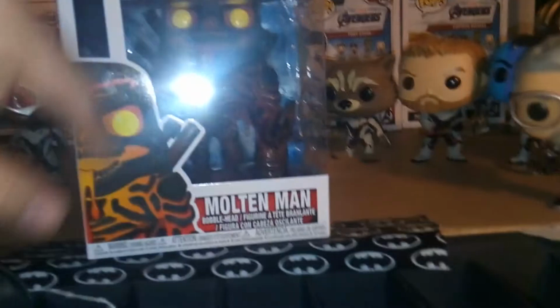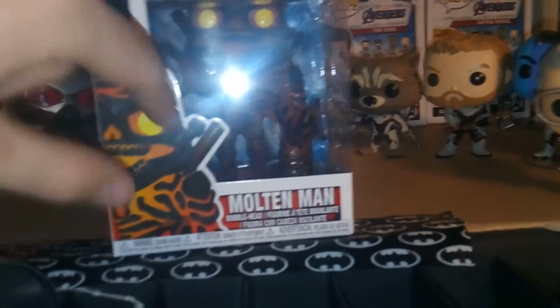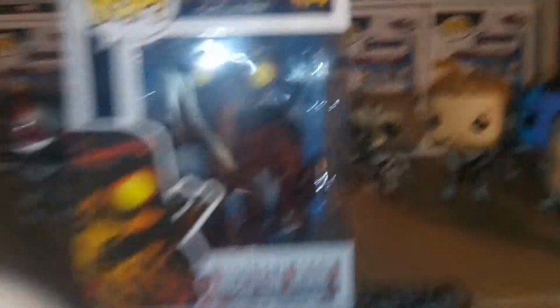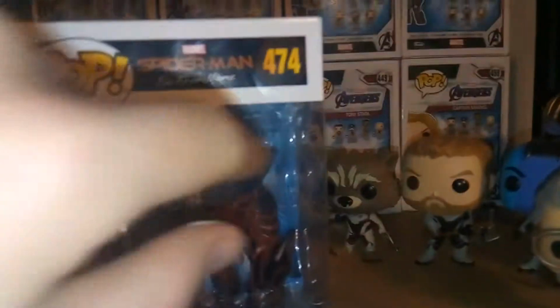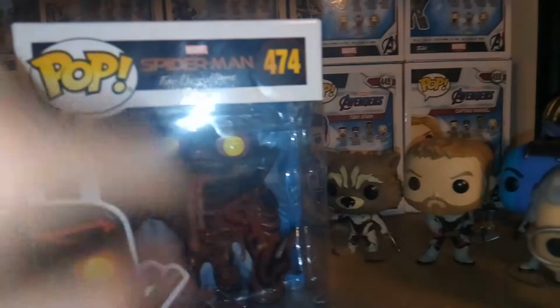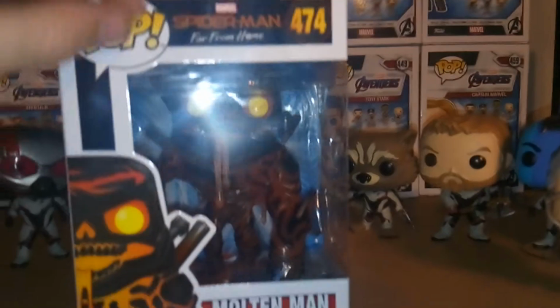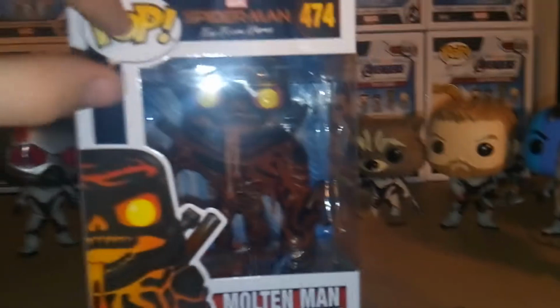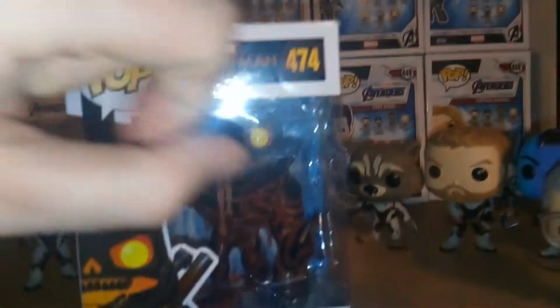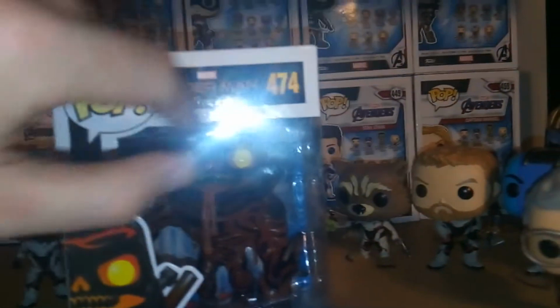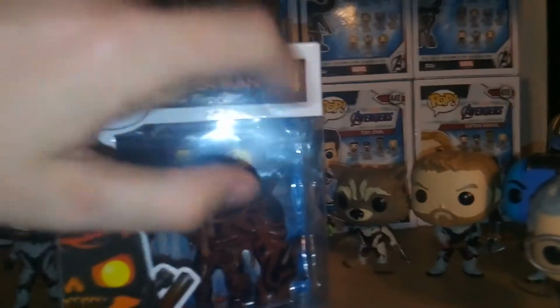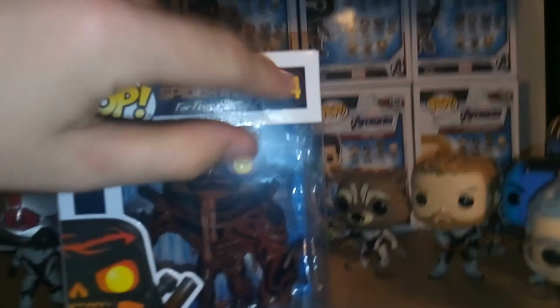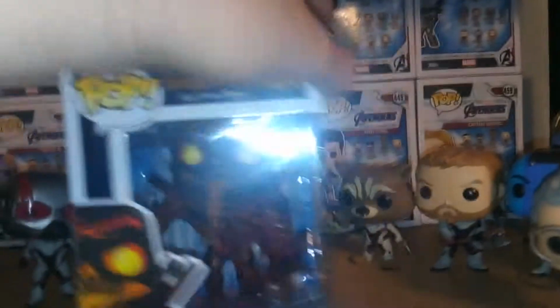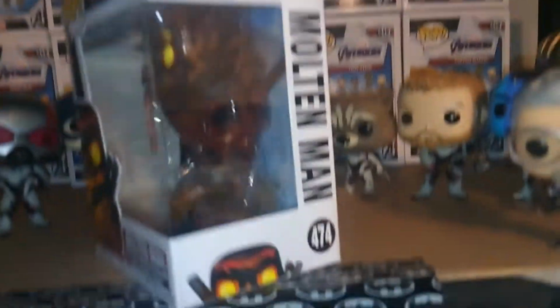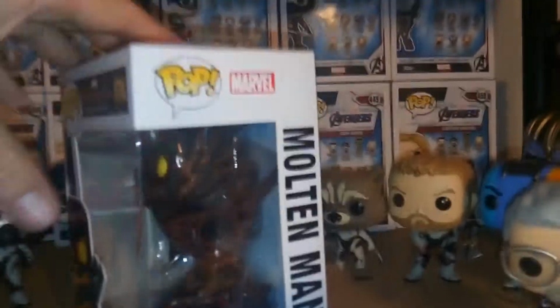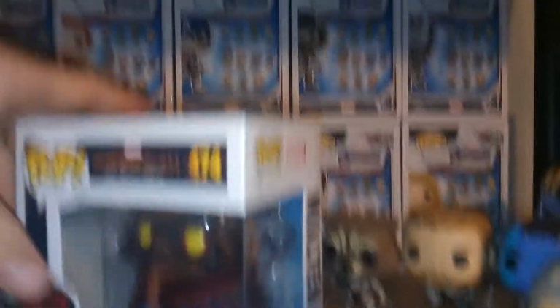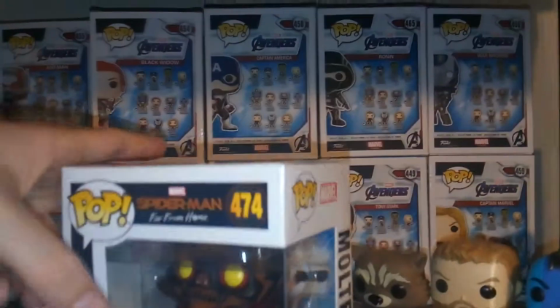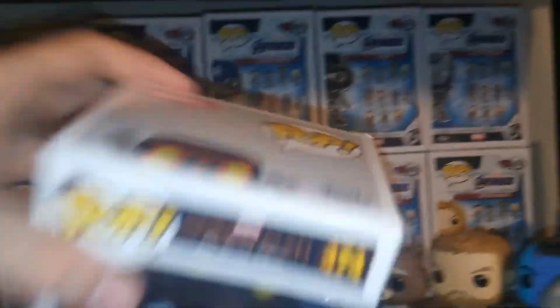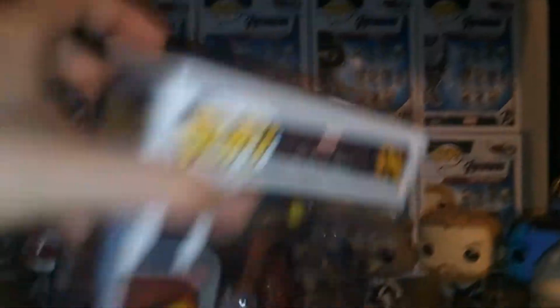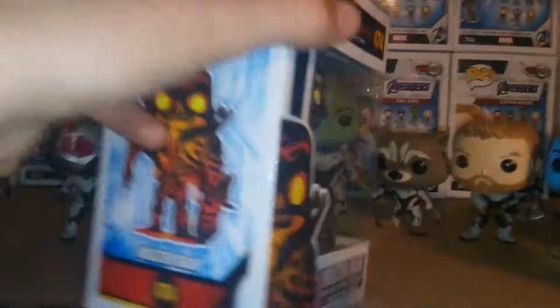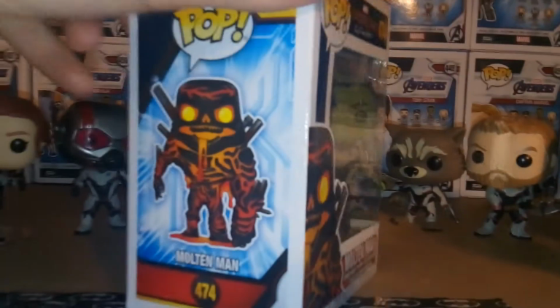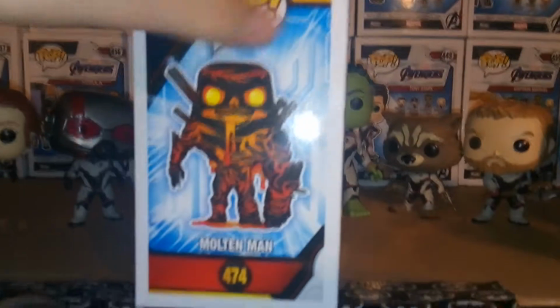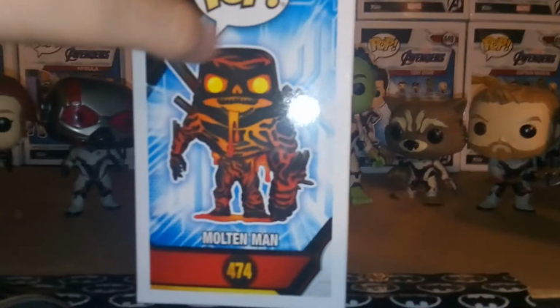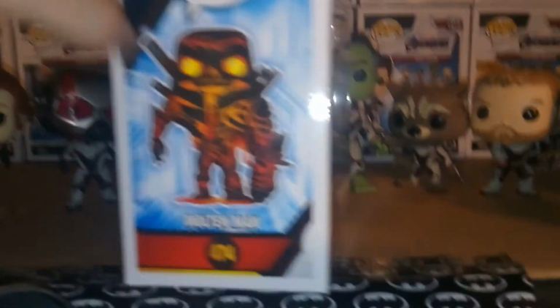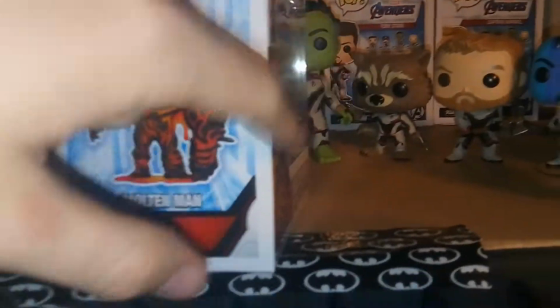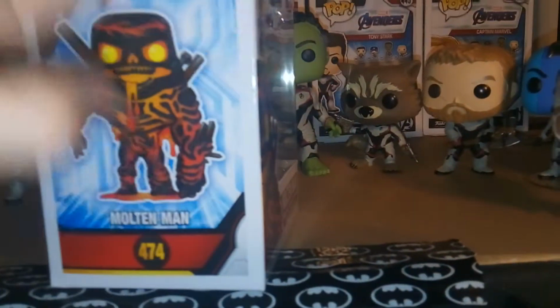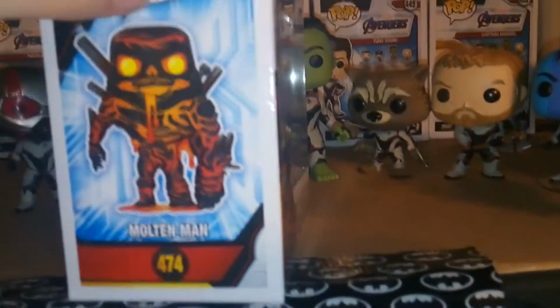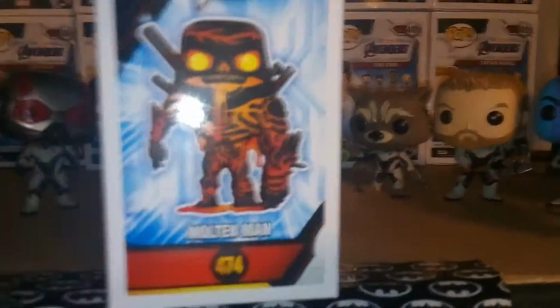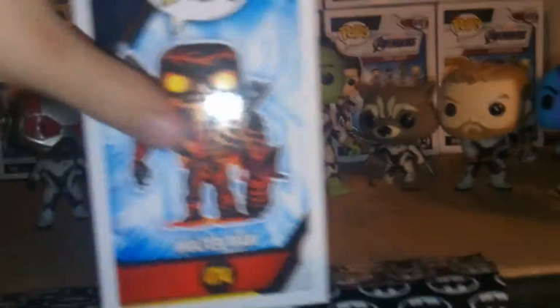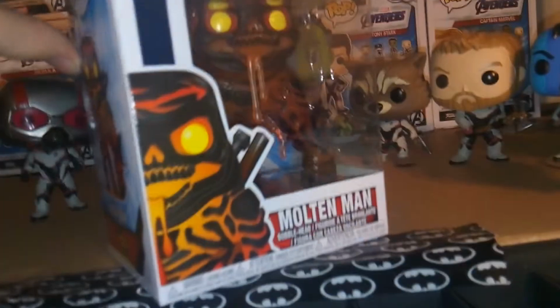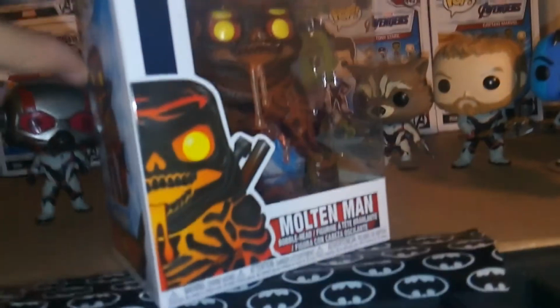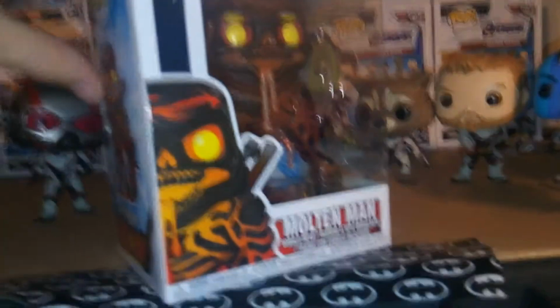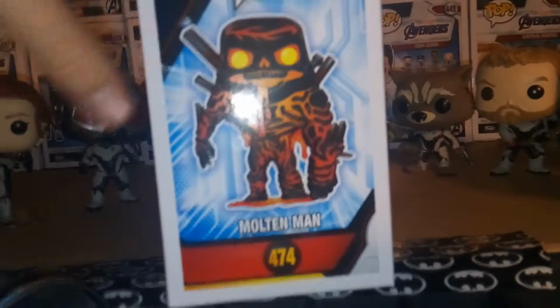We got some awesome artwork of Molten Man here, nice clear view in the box. Pop Spider-Man Far From Home number 474. The usual Pop stuff. I really like this artwork on the side — we get a larger image, kind of like a main picture. Really cool.